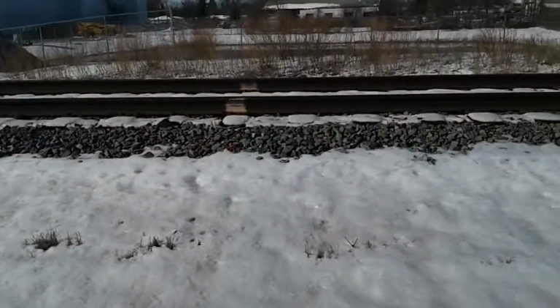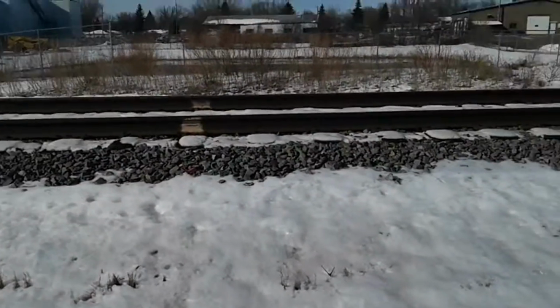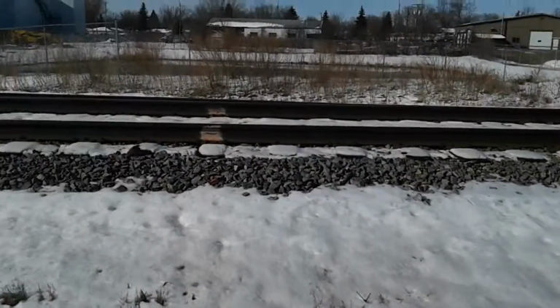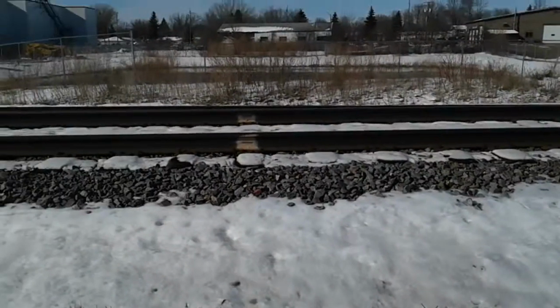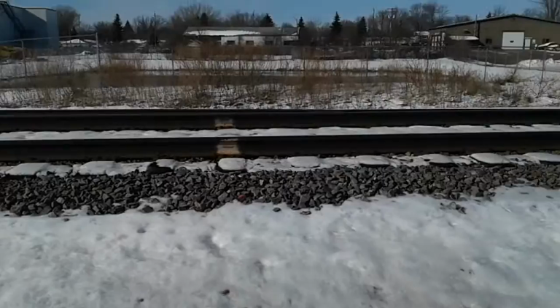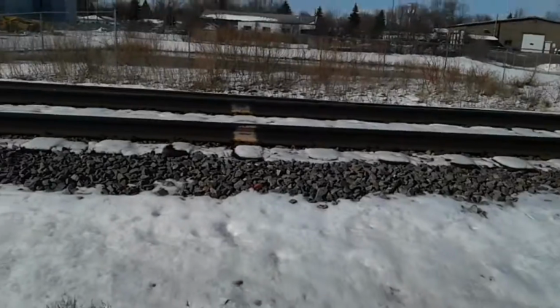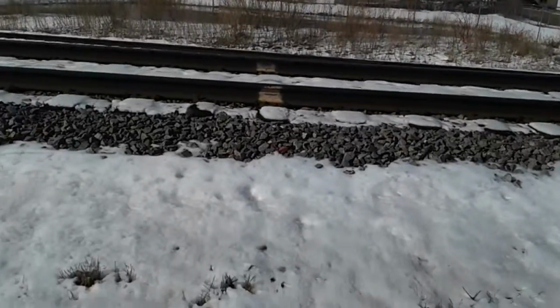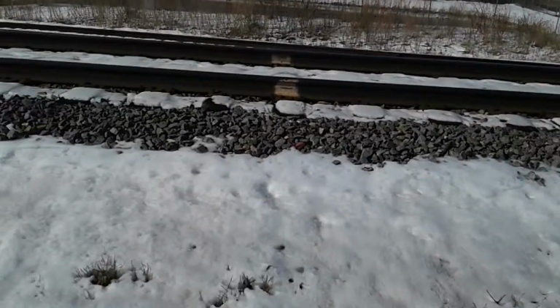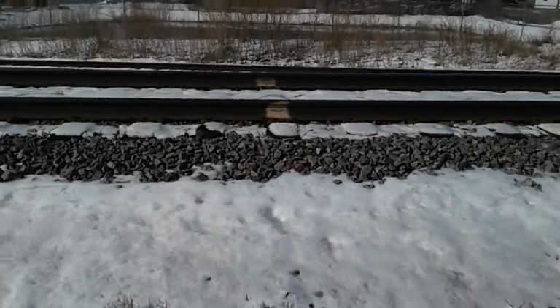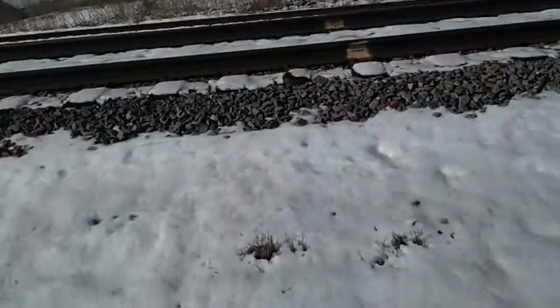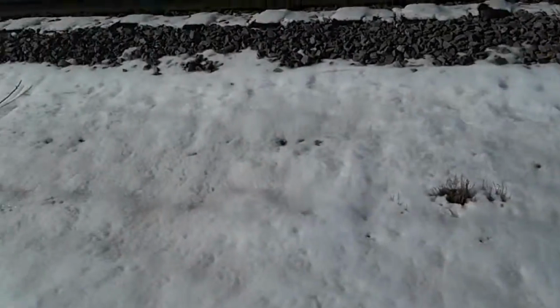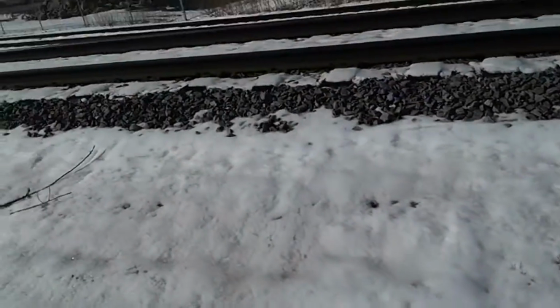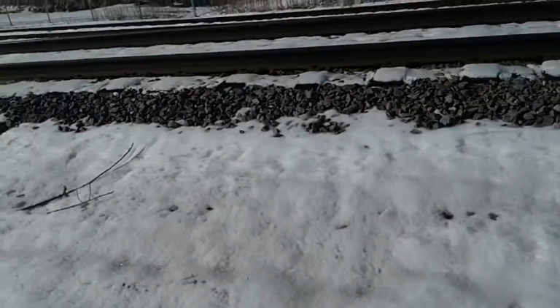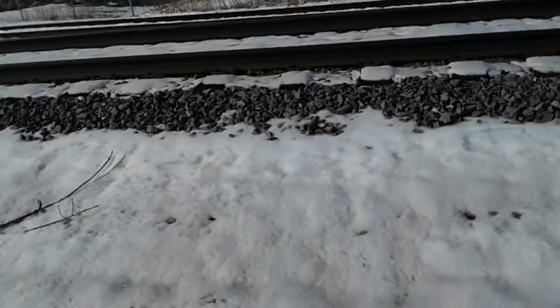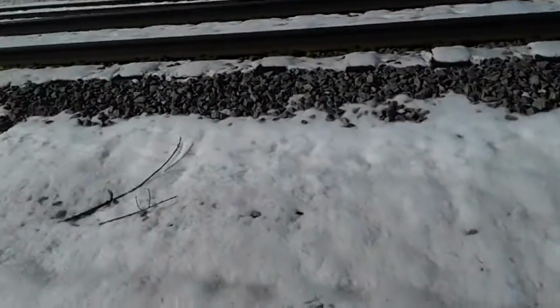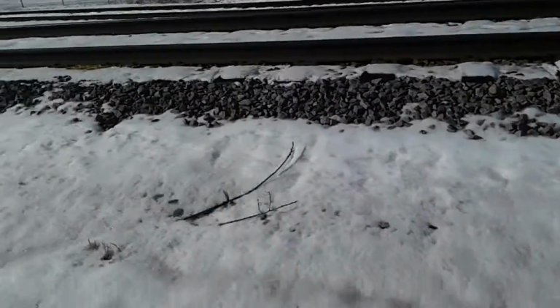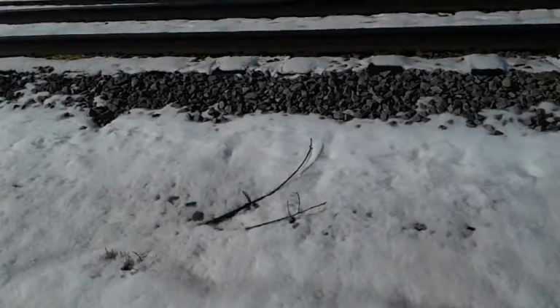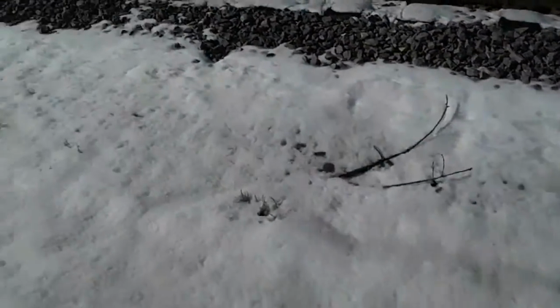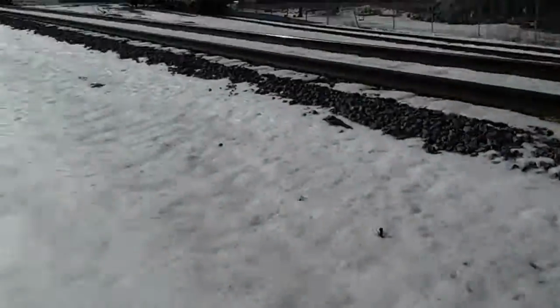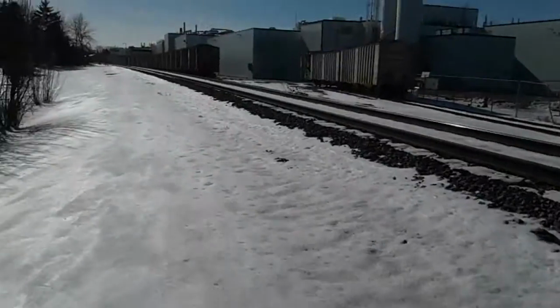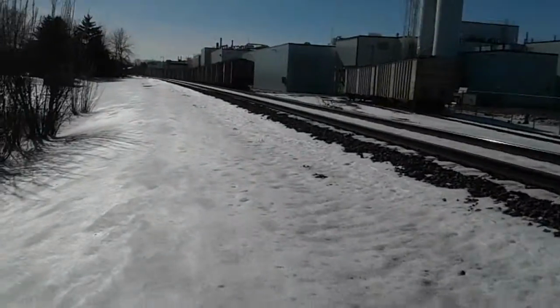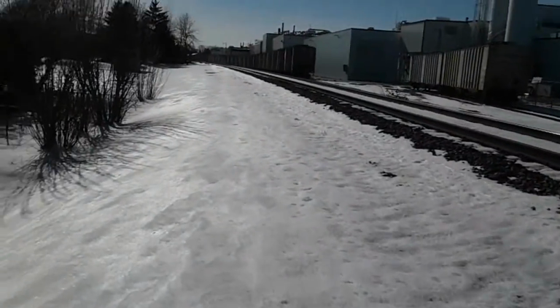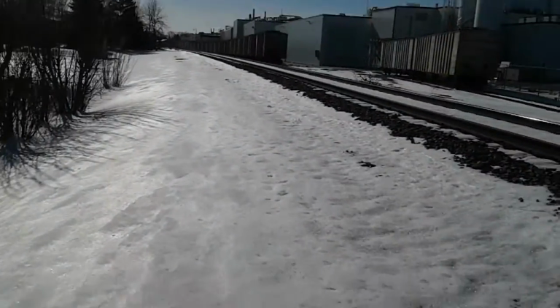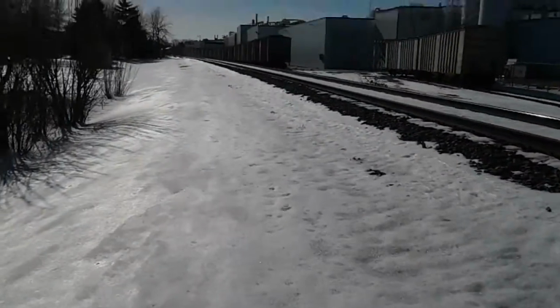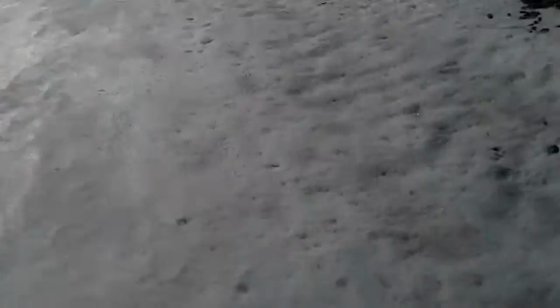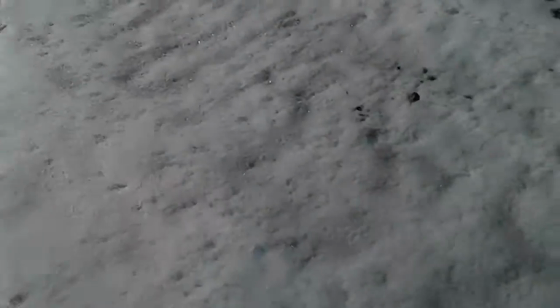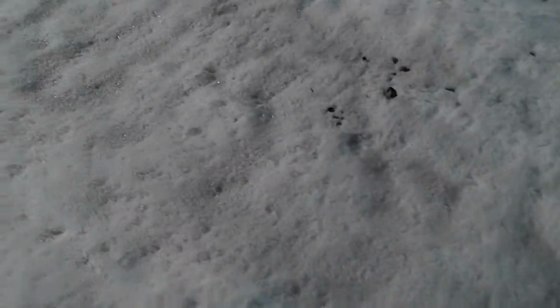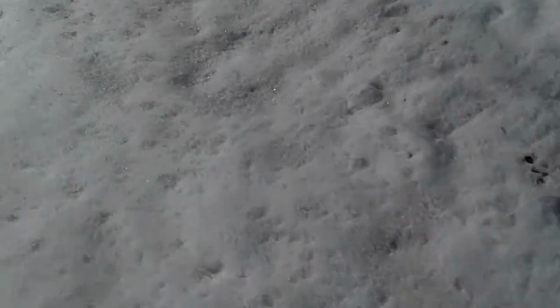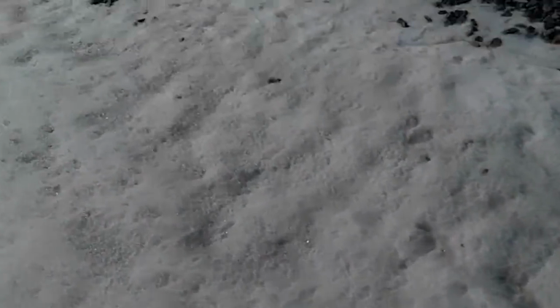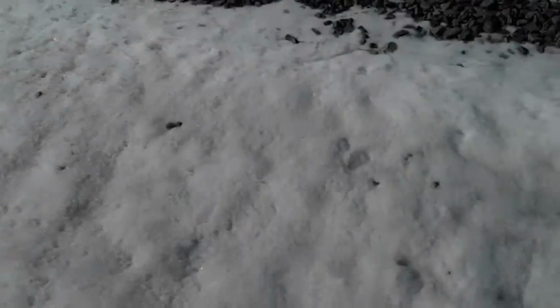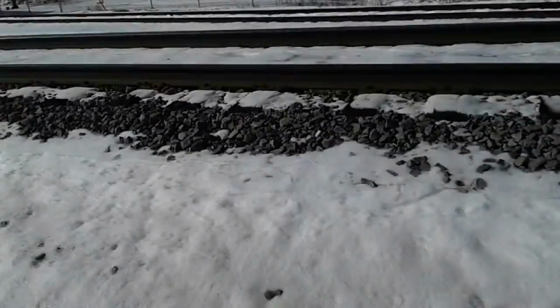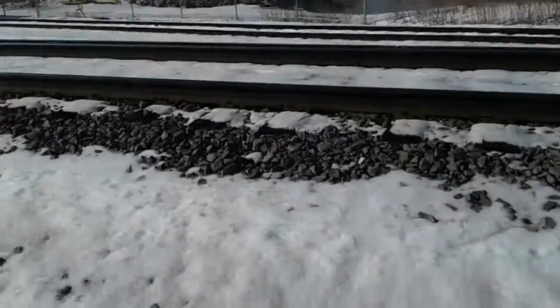These are the nearest tracks to our house. Looks like there might be something good up ahead, but we'll see.